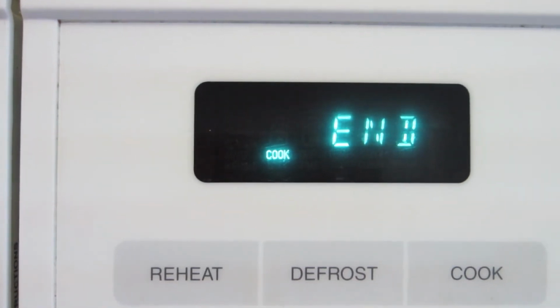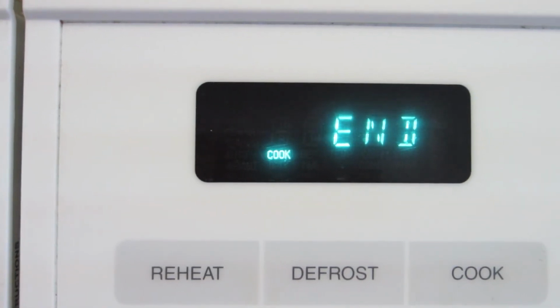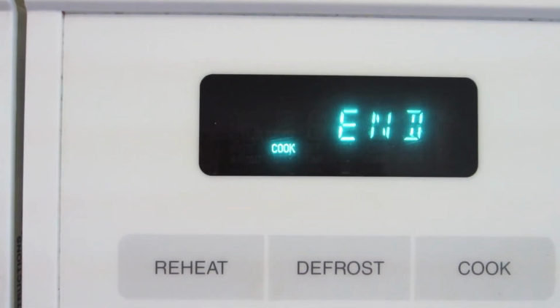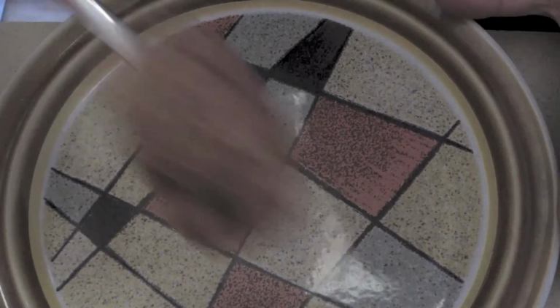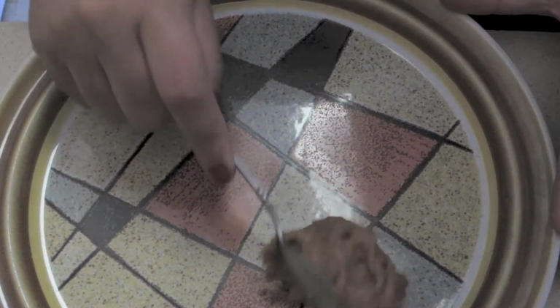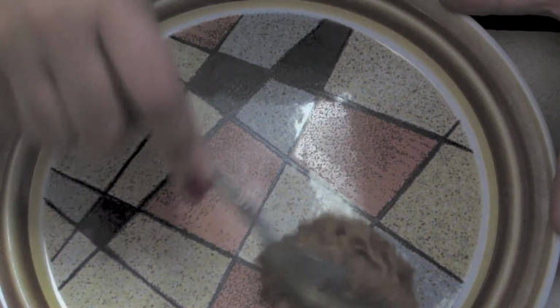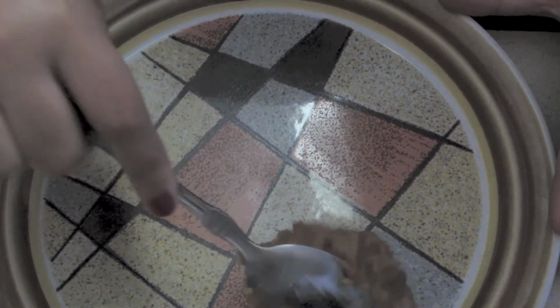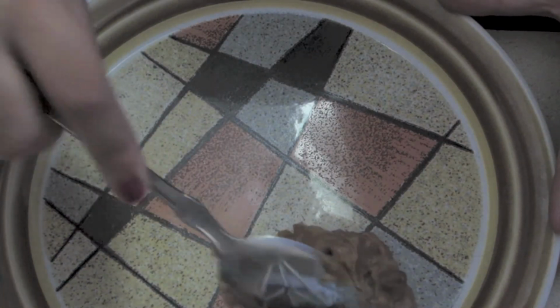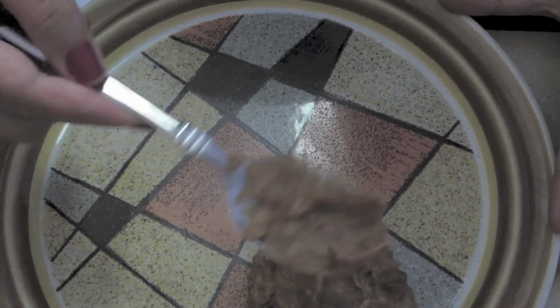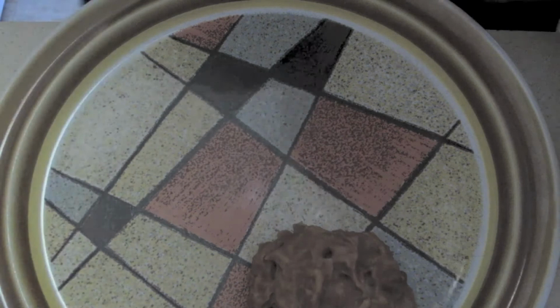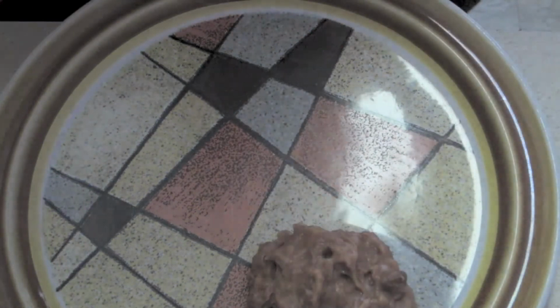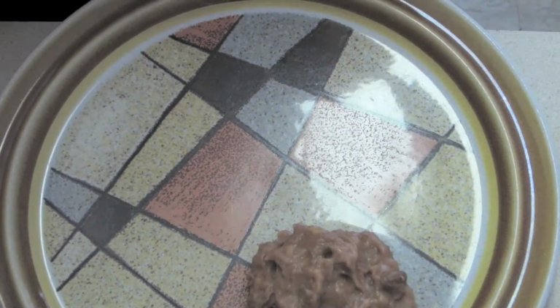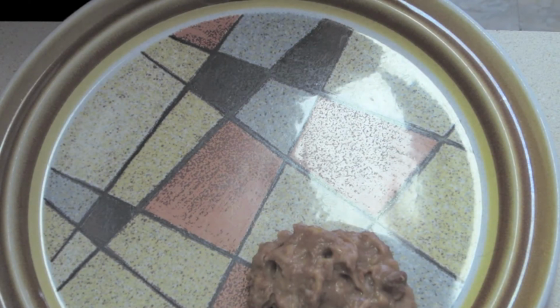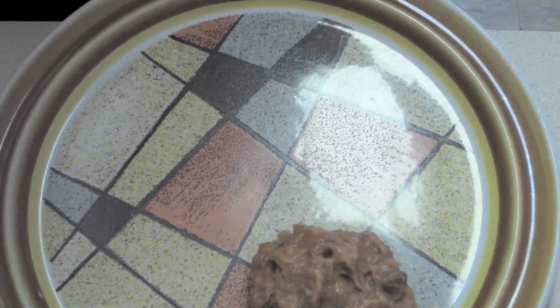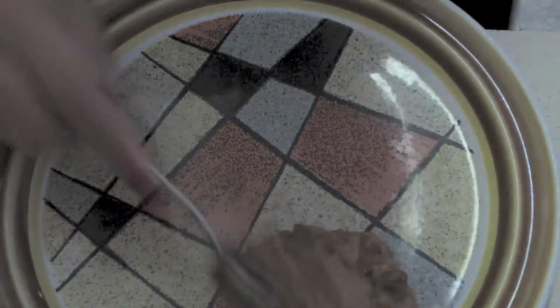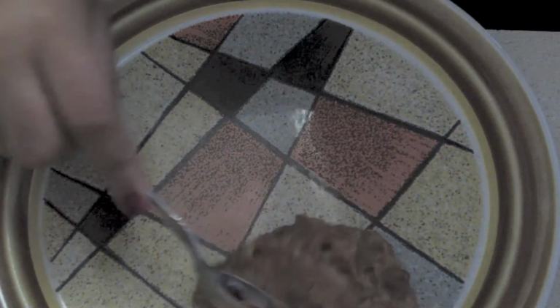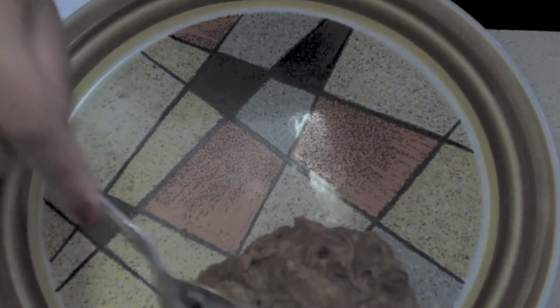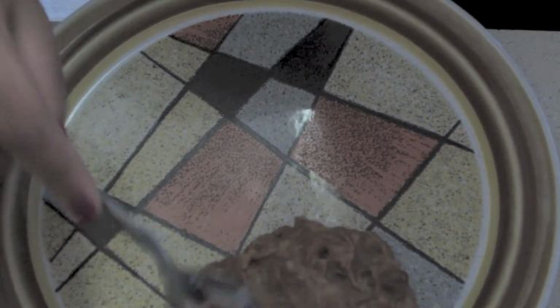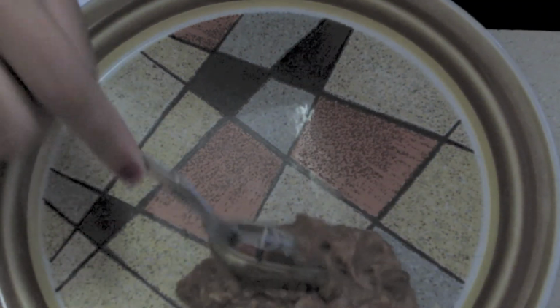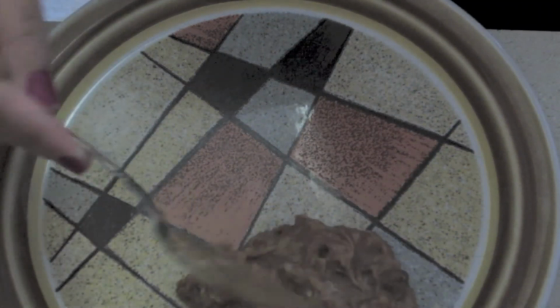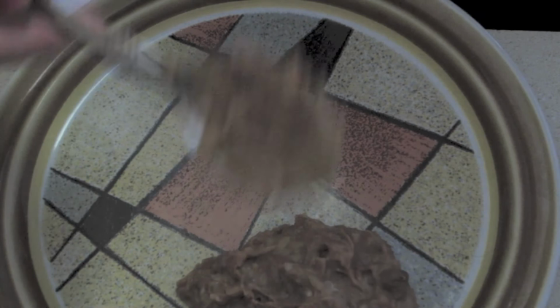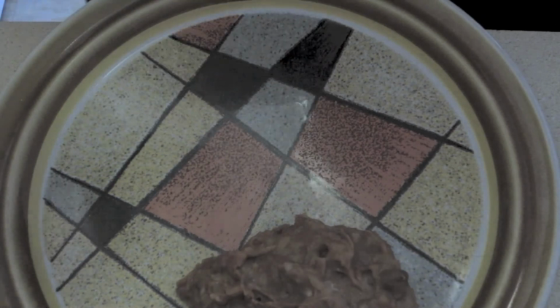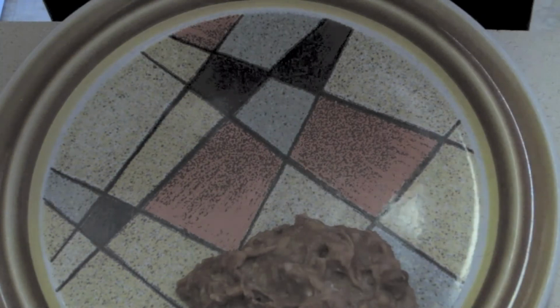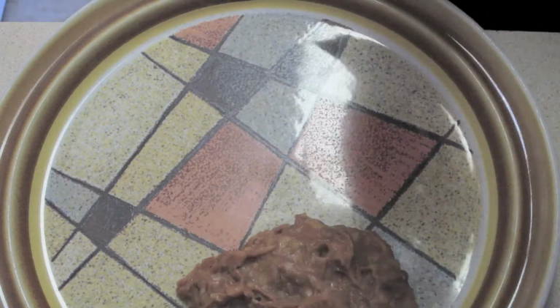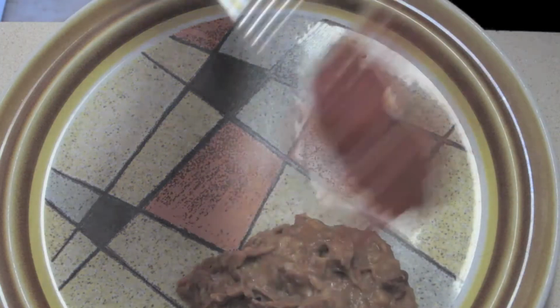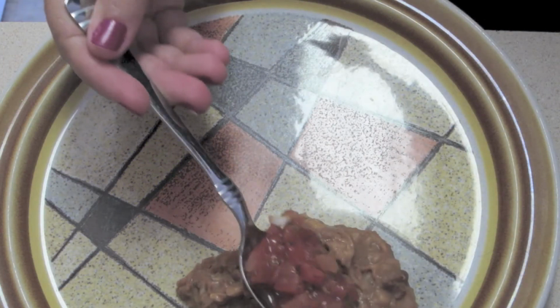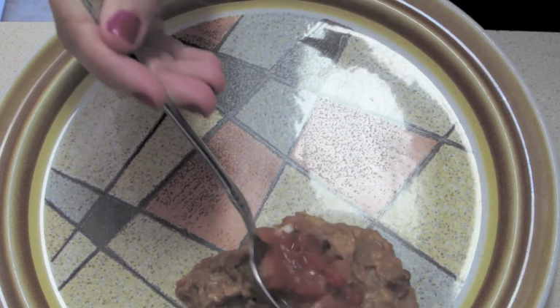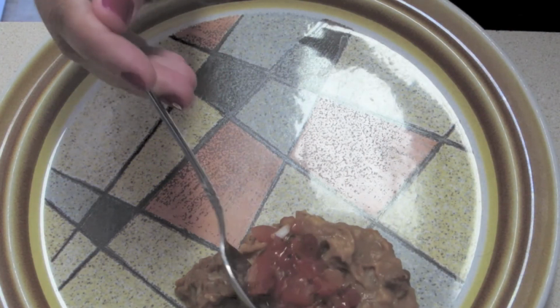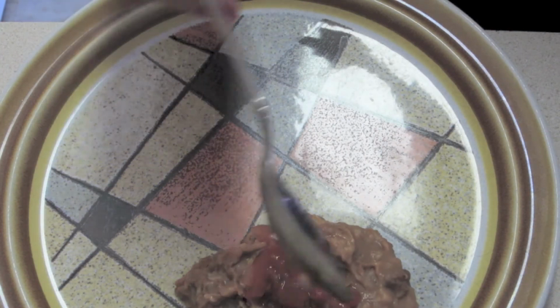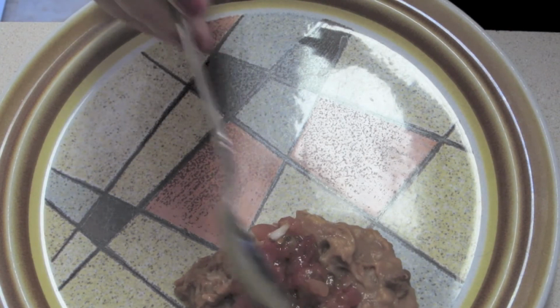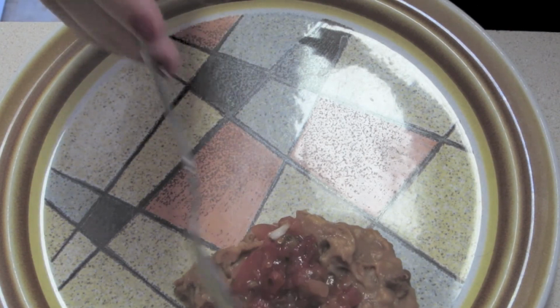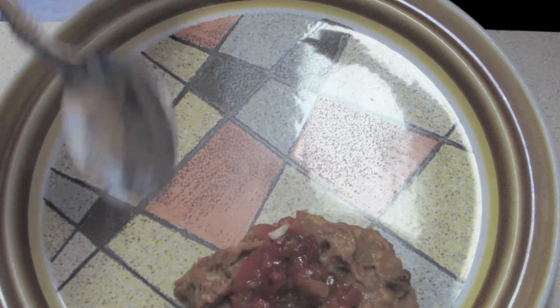Done. Put the beans on the plate. I added some spicy salsa to the top because Ben likes things that are spicy, so you know, makes sense. Add some chips, or whatever you want to it. It'll be good.